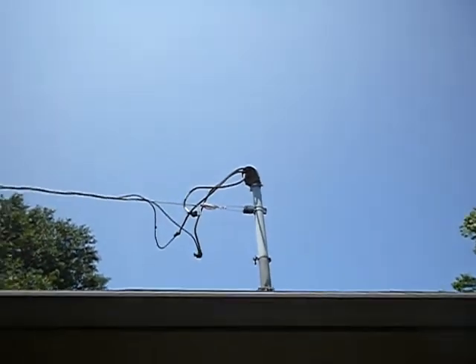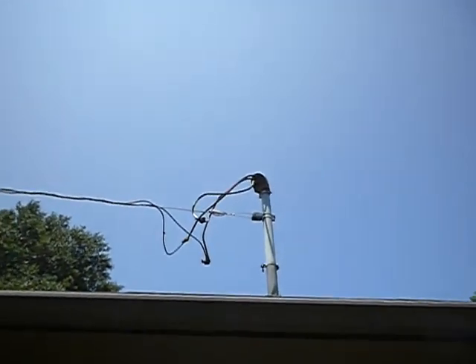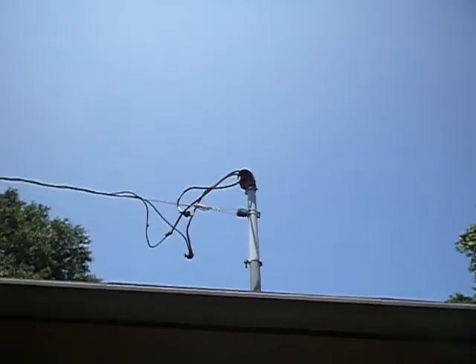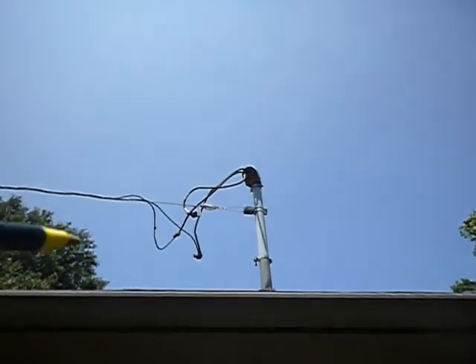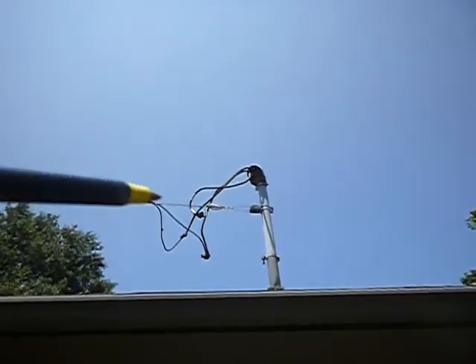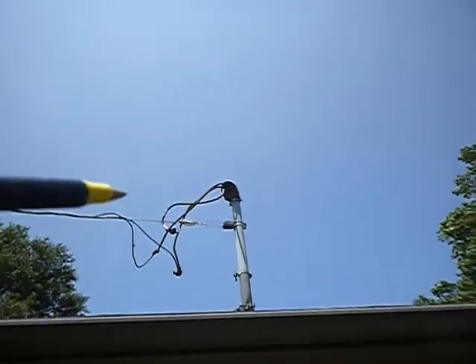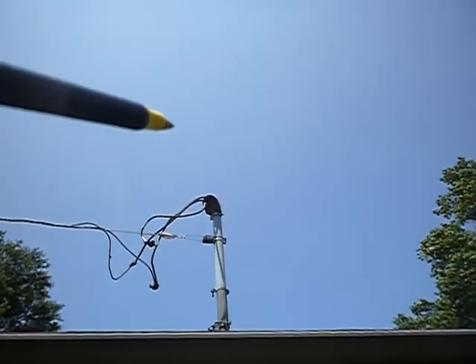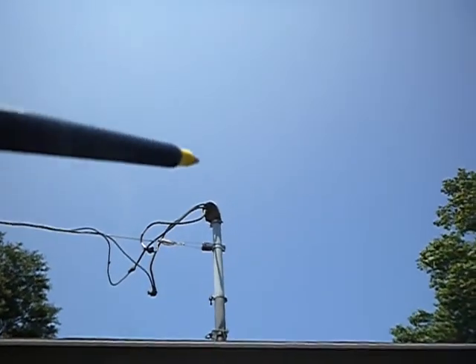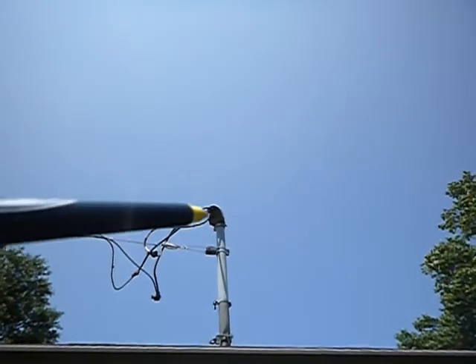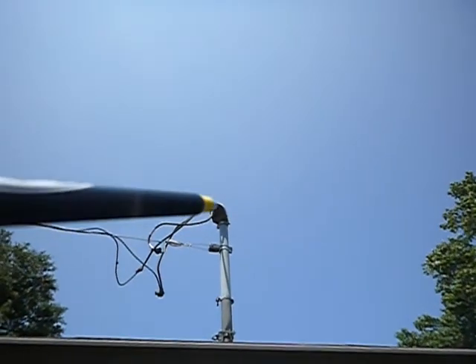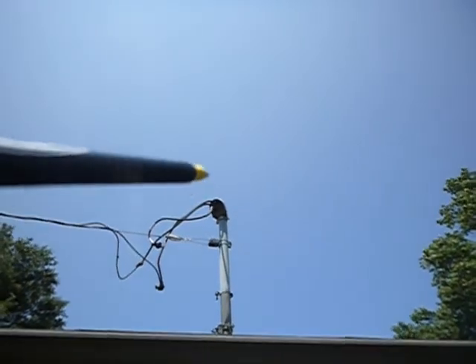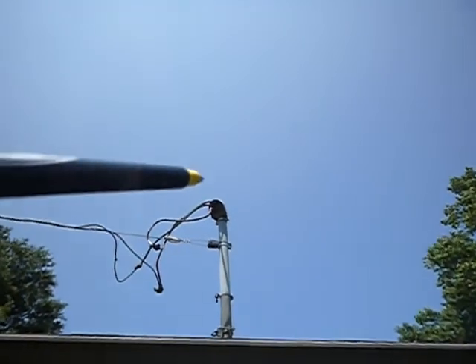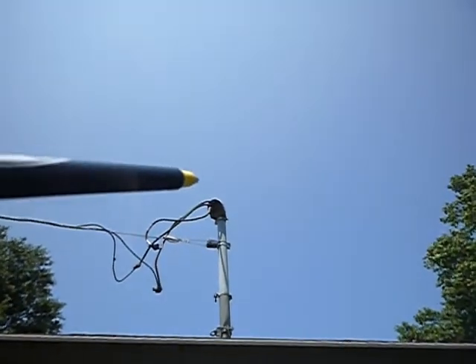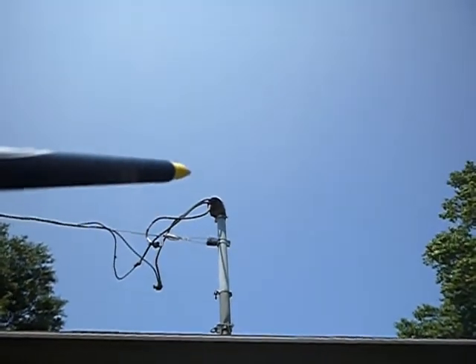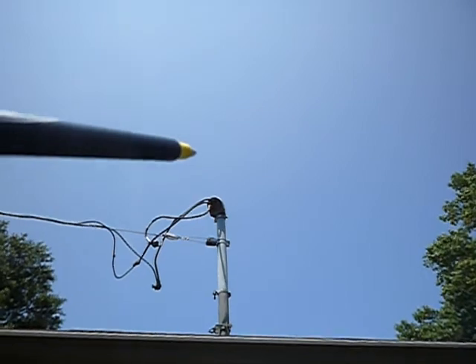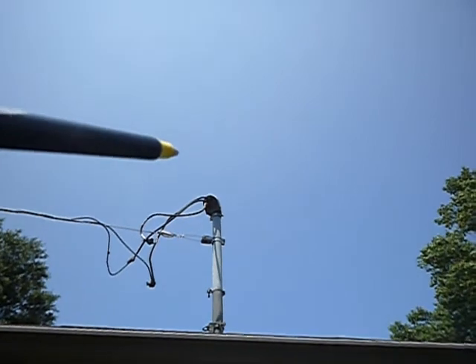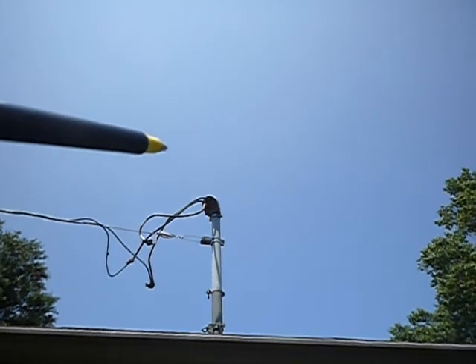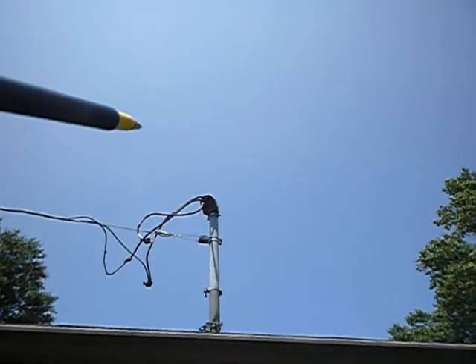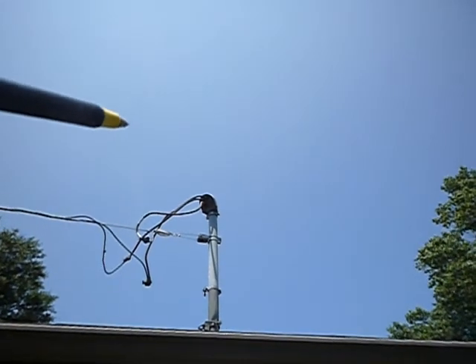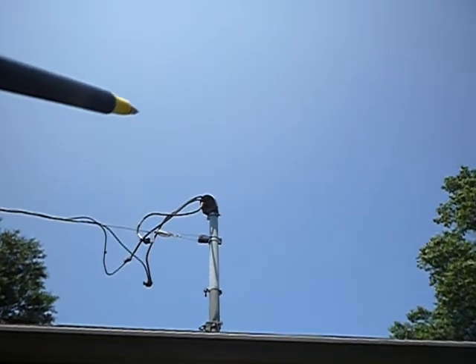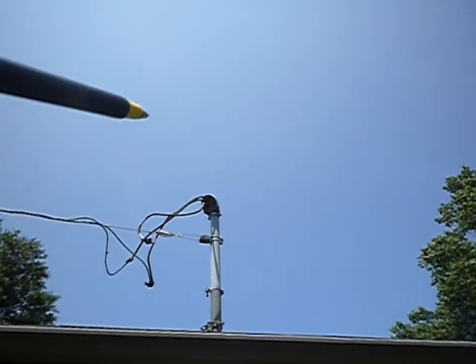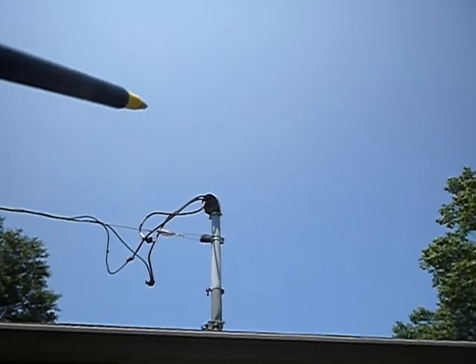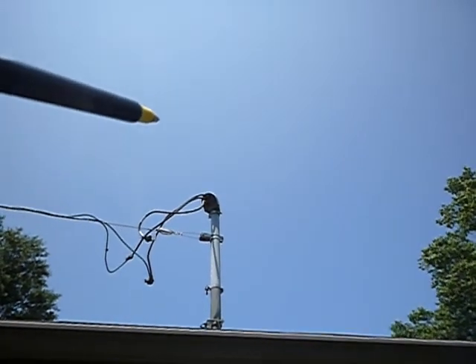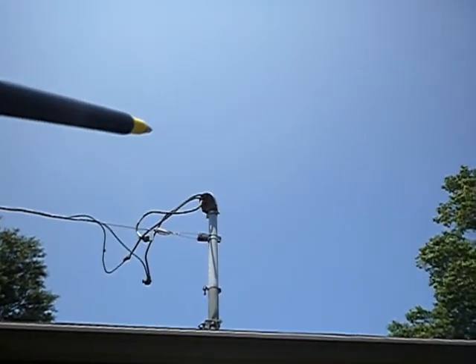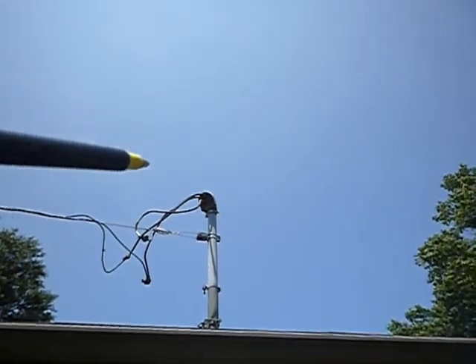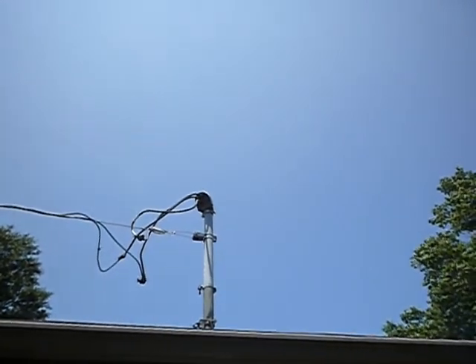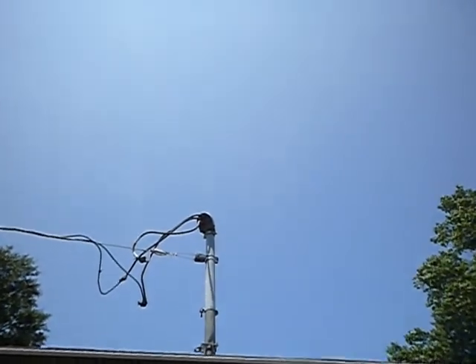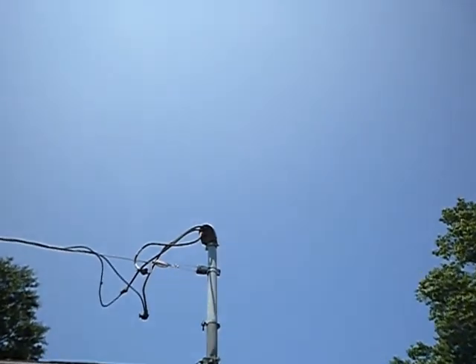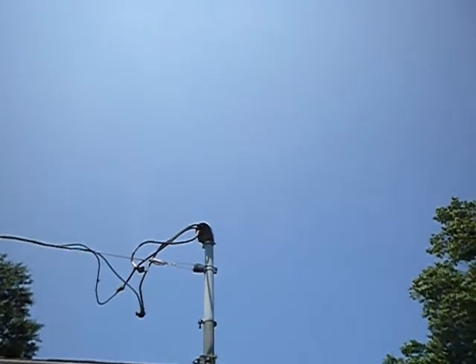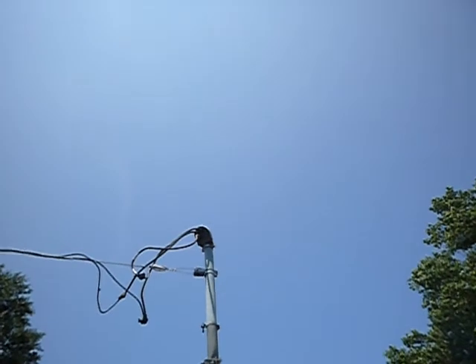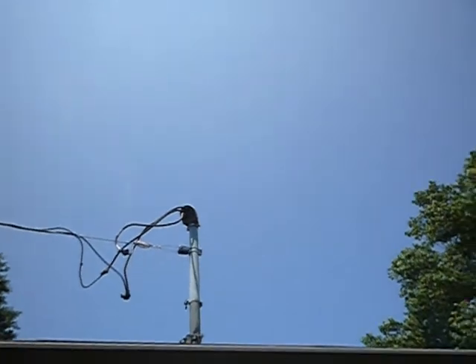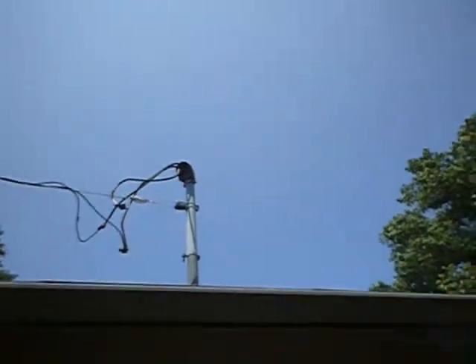For the most part, we've got a decent drip loop until you get to the weather head up there. From the weather head, the water just kind of rolls off into the electrical system.